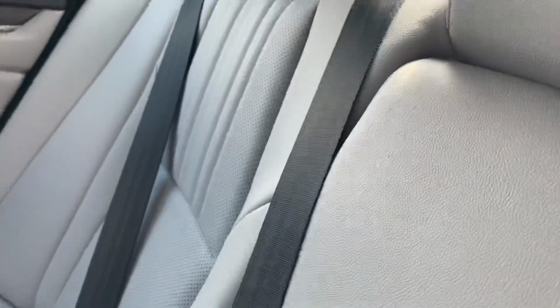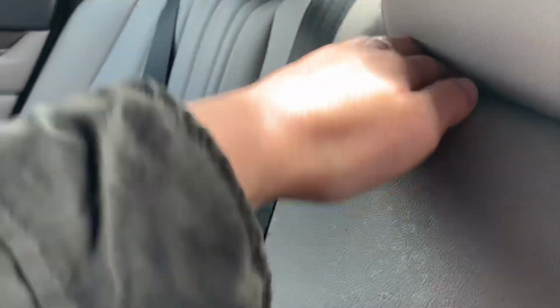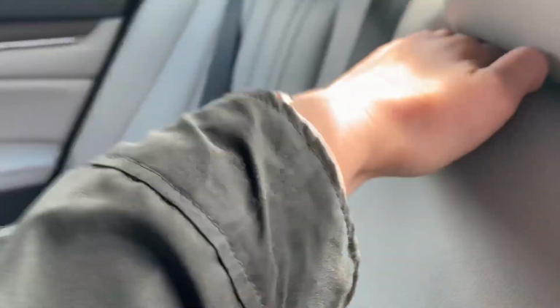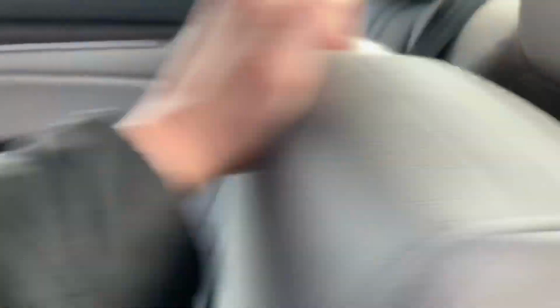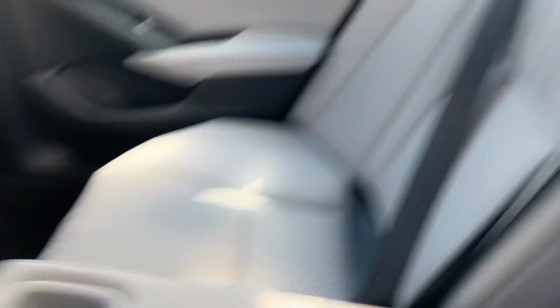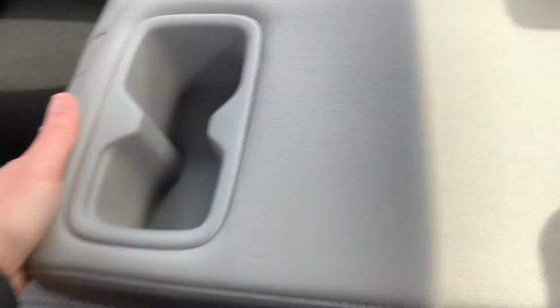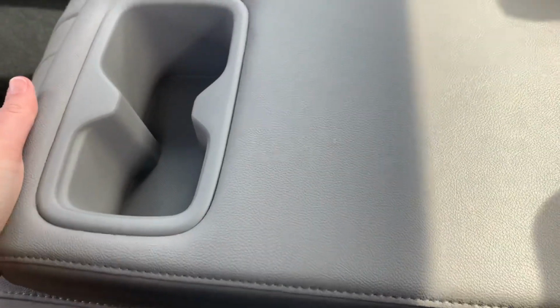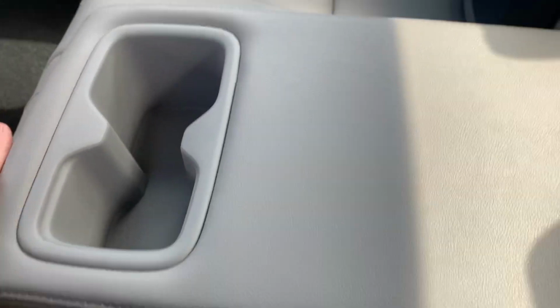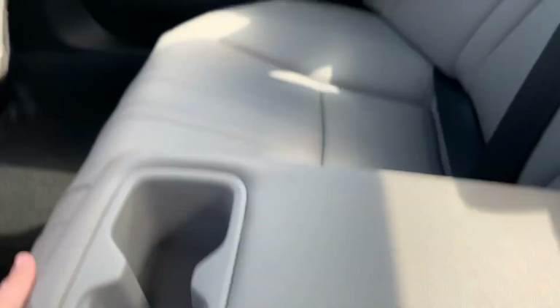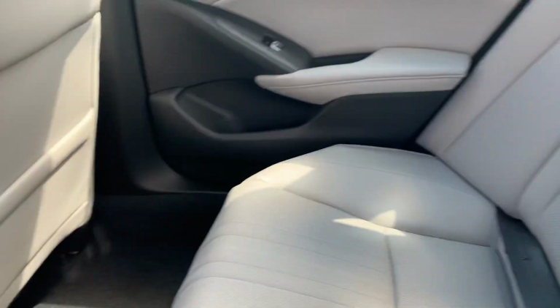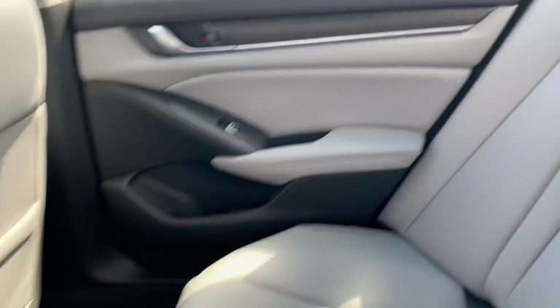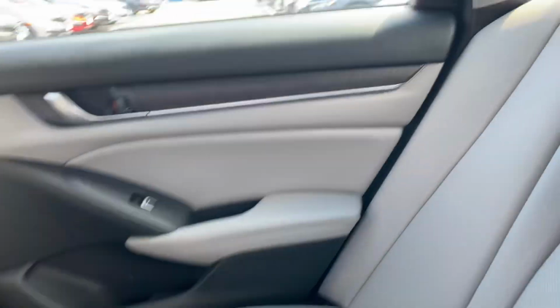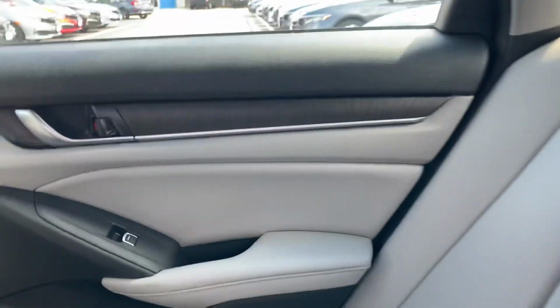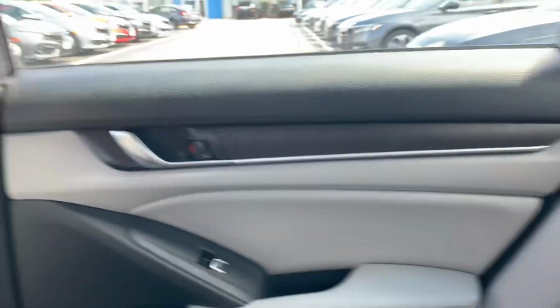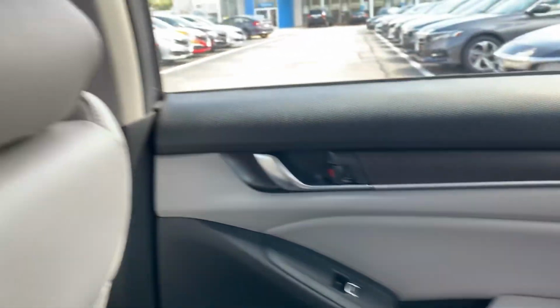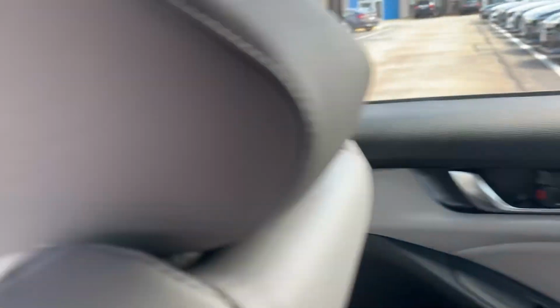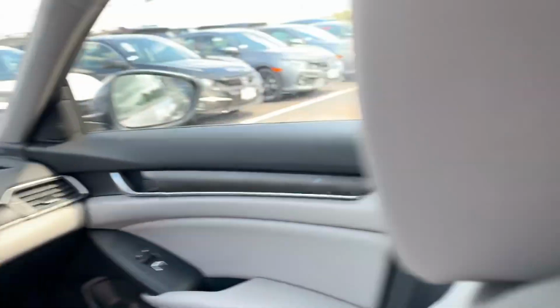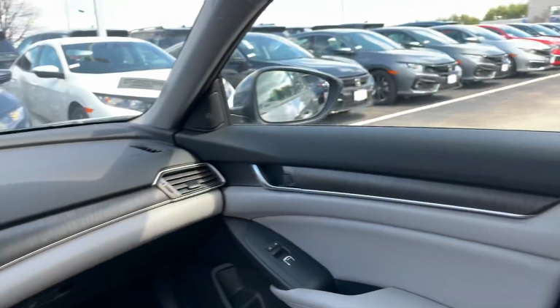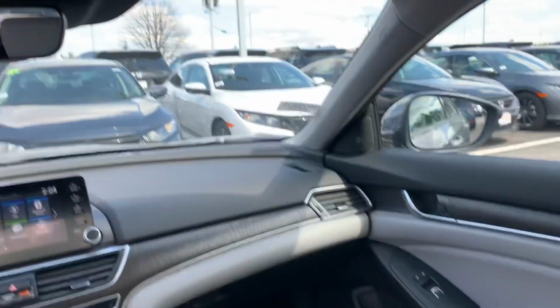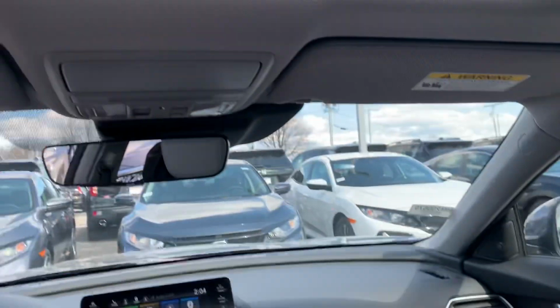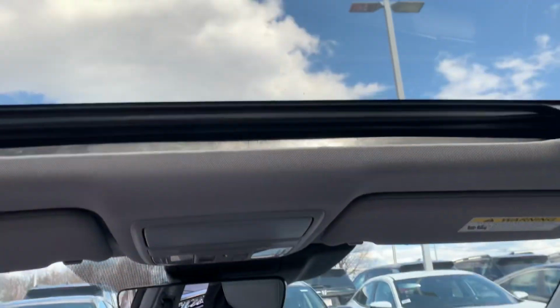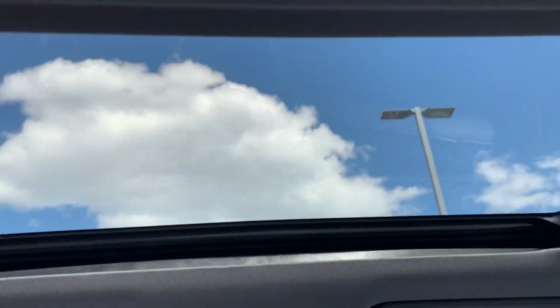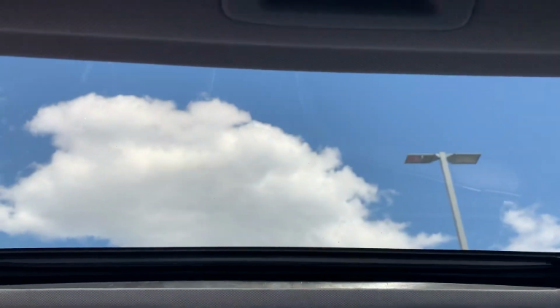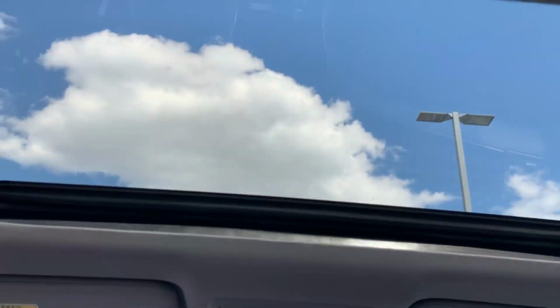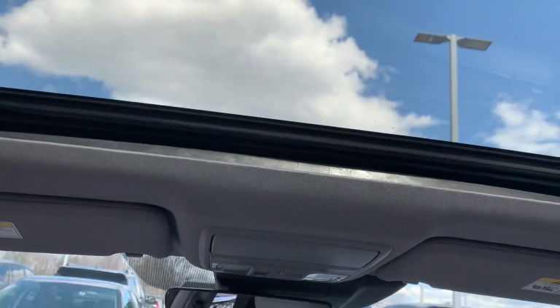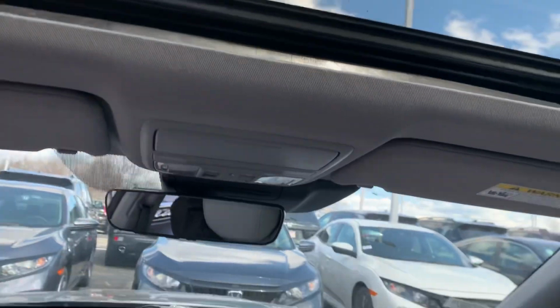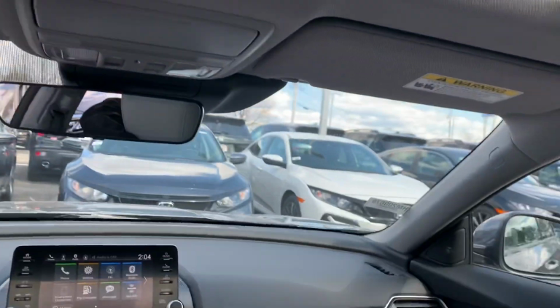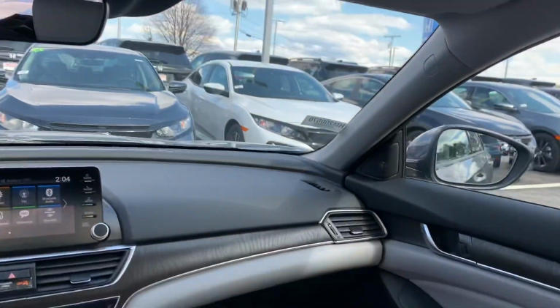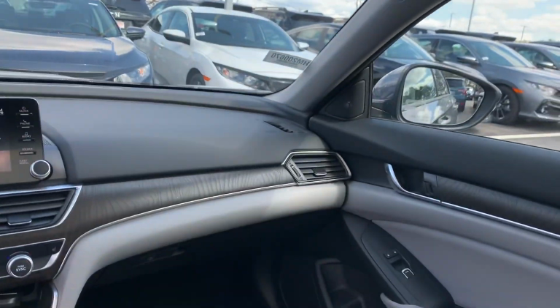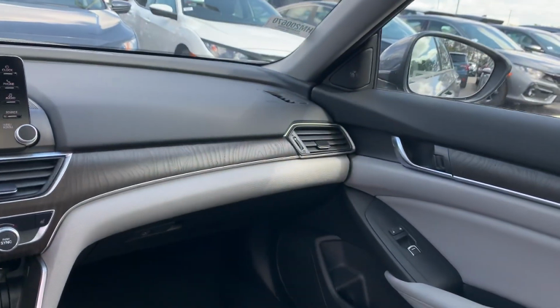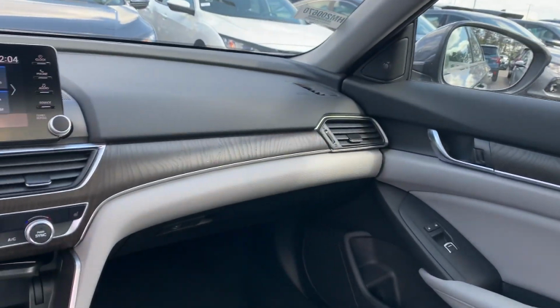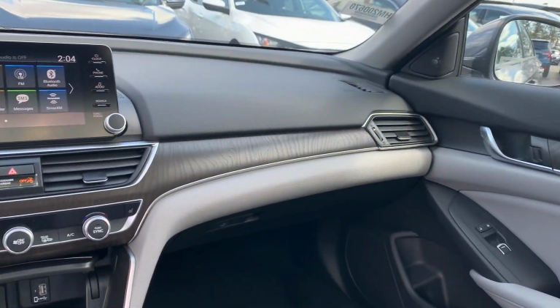There is a center armrest here with cup holders. Coming around to the front dash, I'm going to shoot up a little bit — you have a nice big moon roof for added natural light.